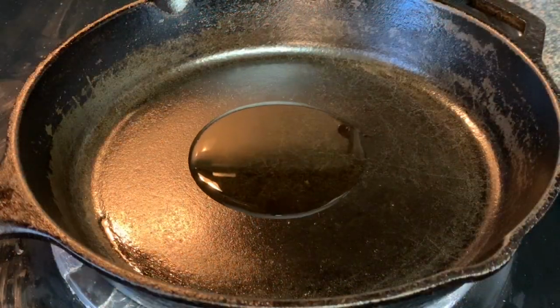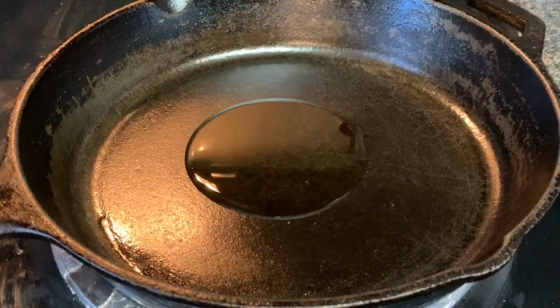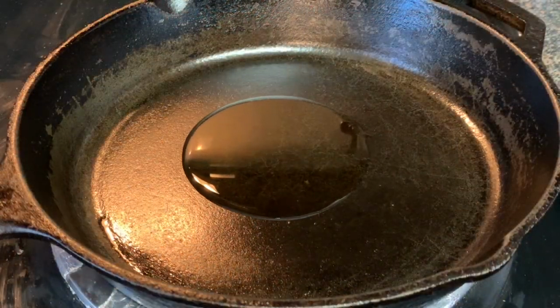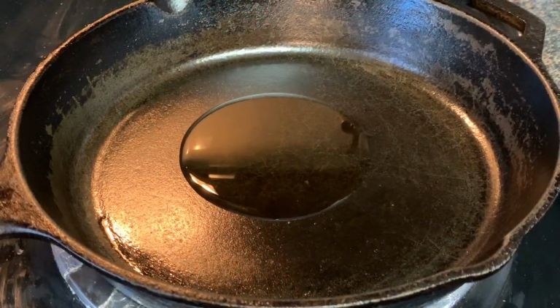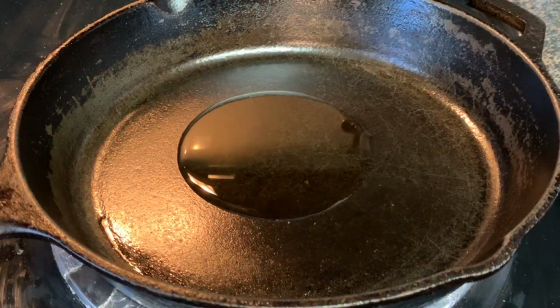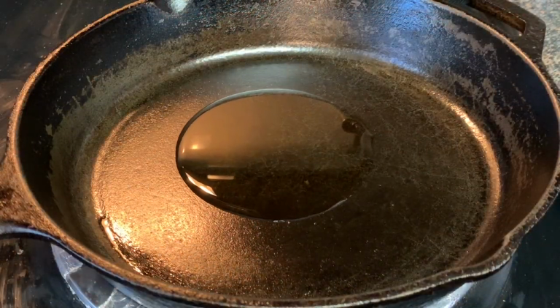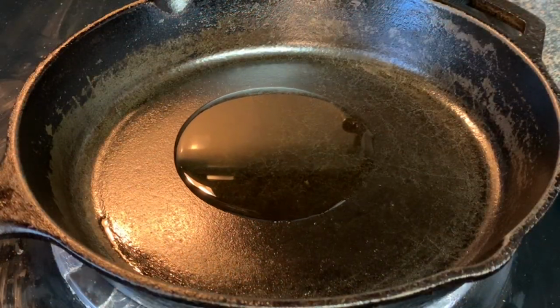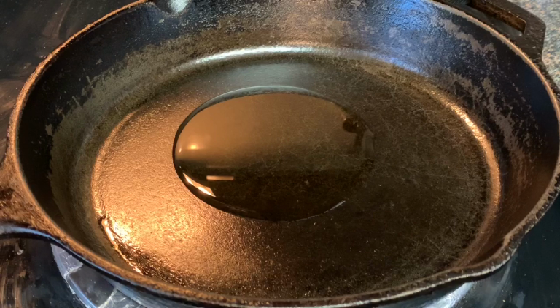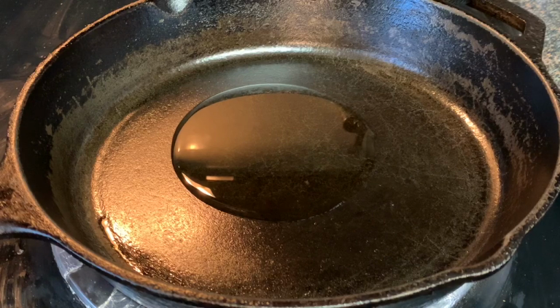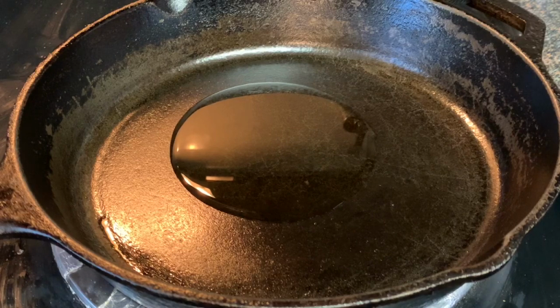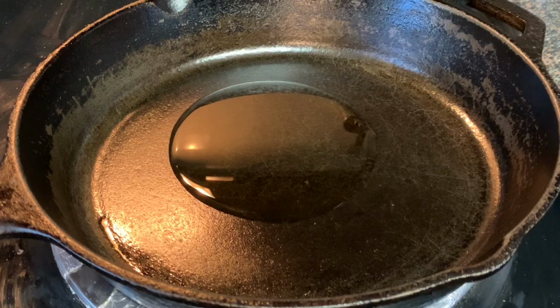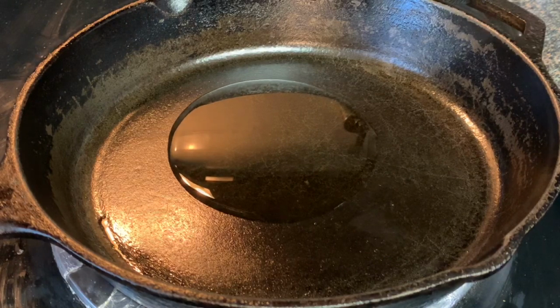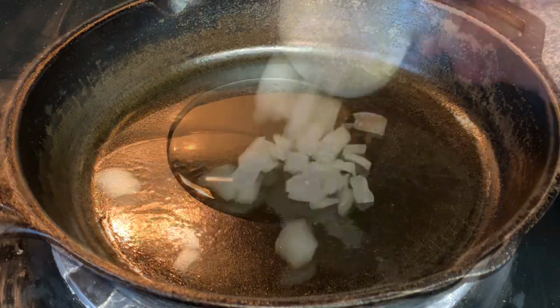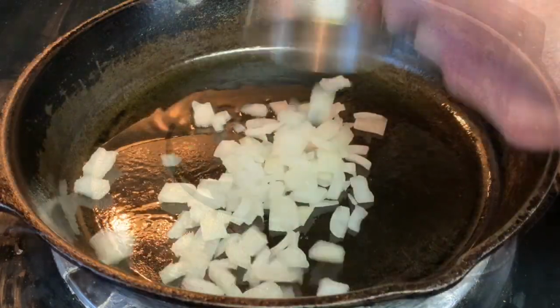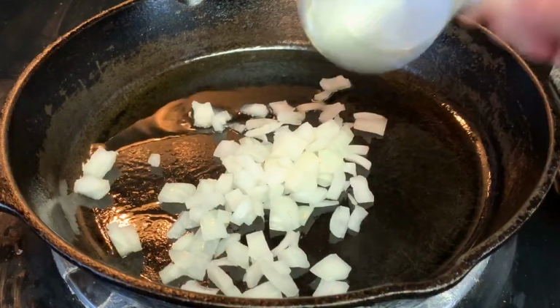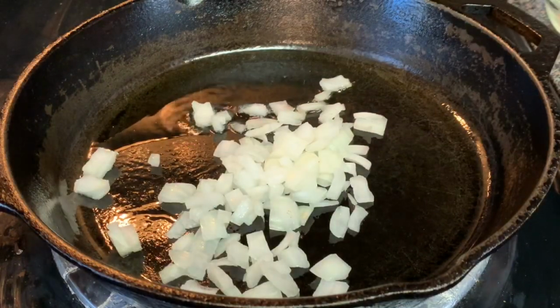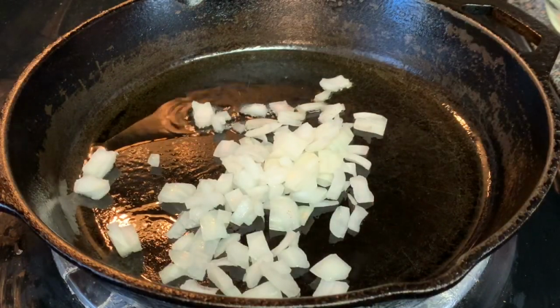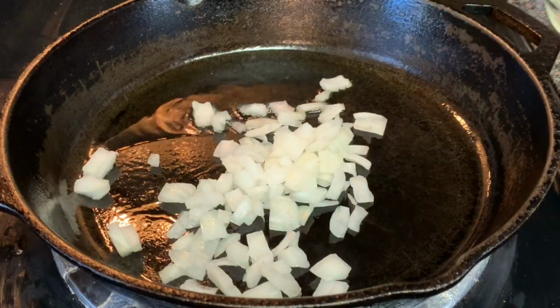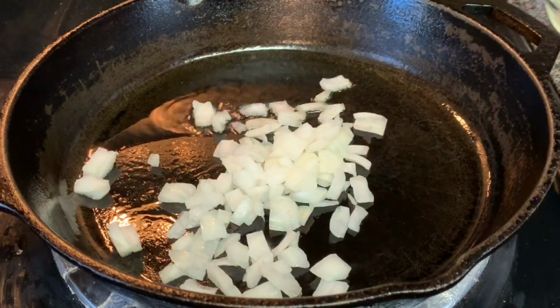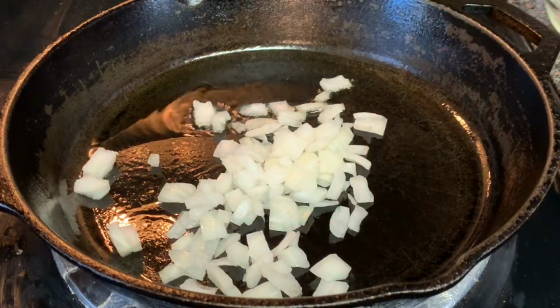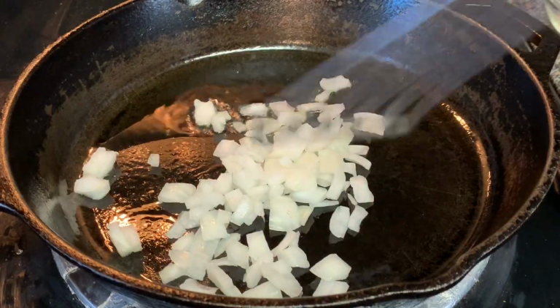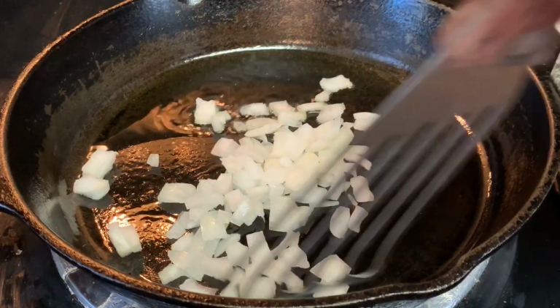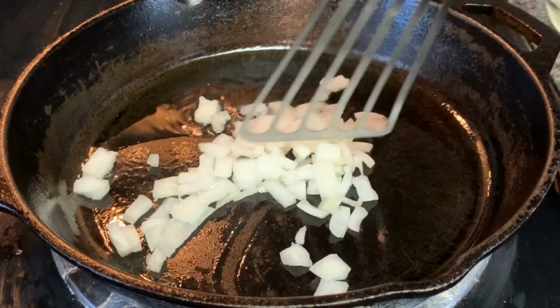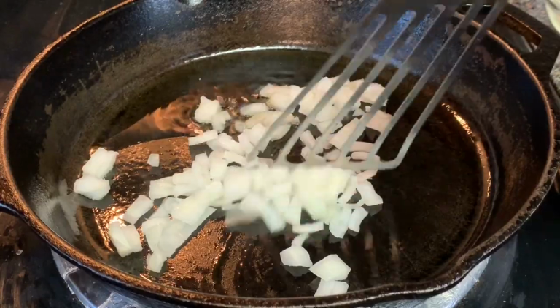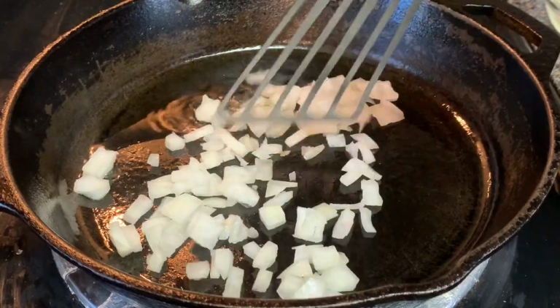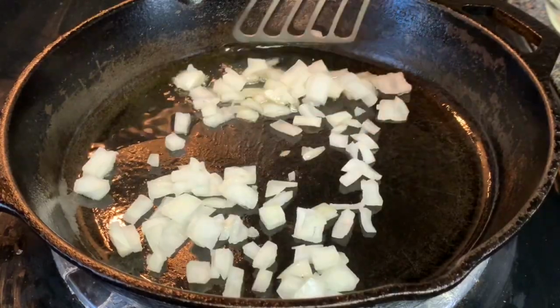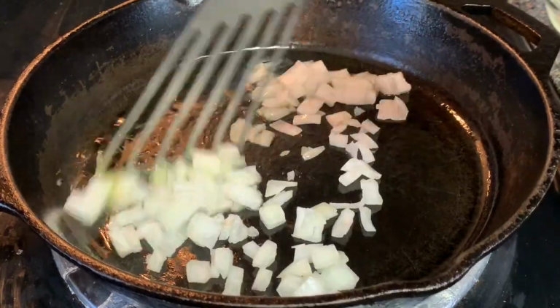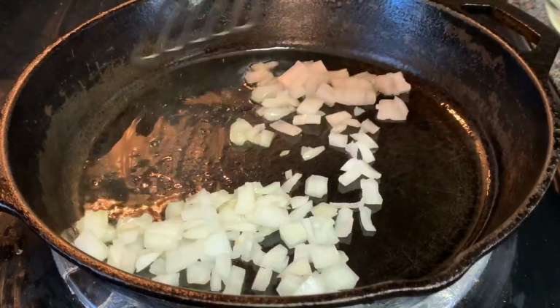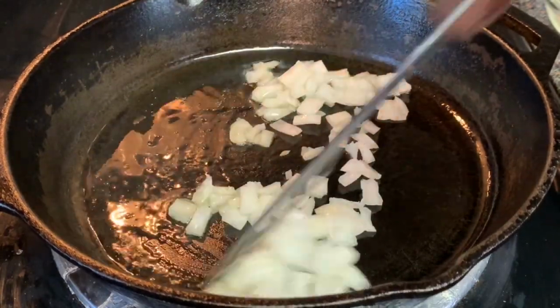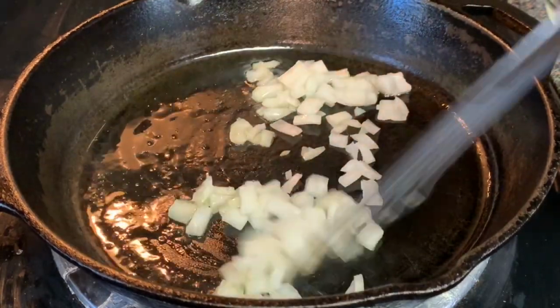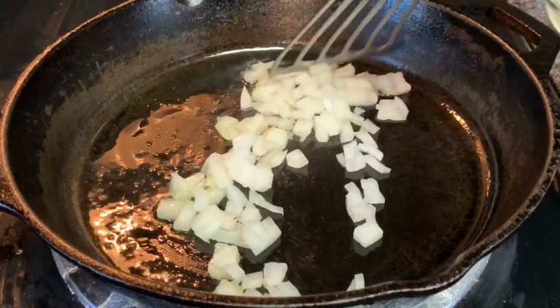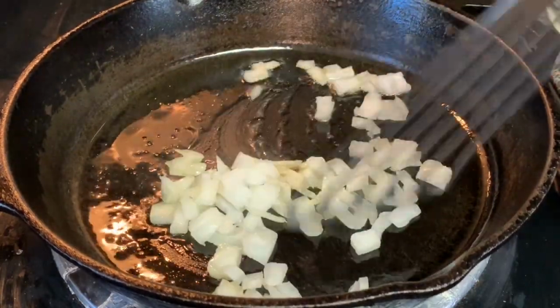go ahead and add some oil and allow that to heat up. Then add your diced onion — we want to infuse this oil with the flavor of the onion. This will take about two to three minutes.